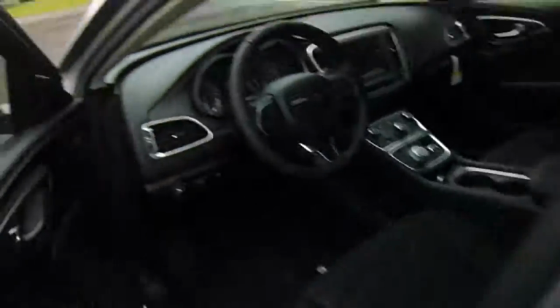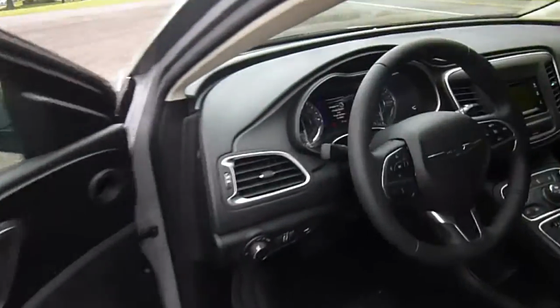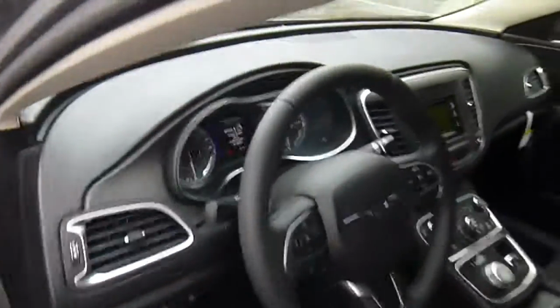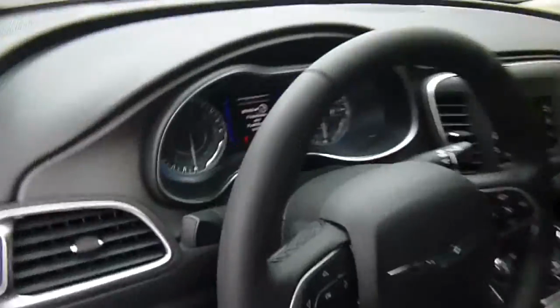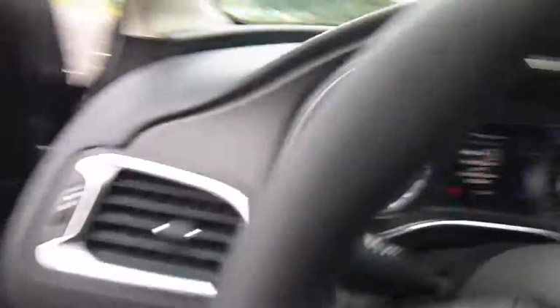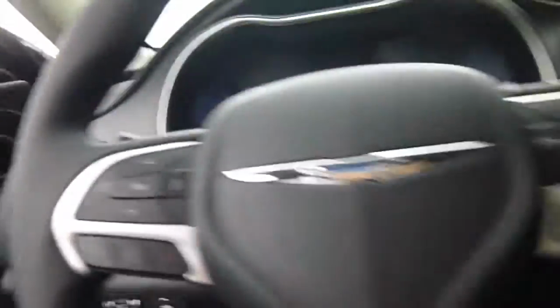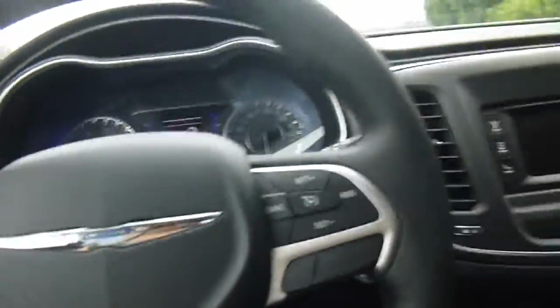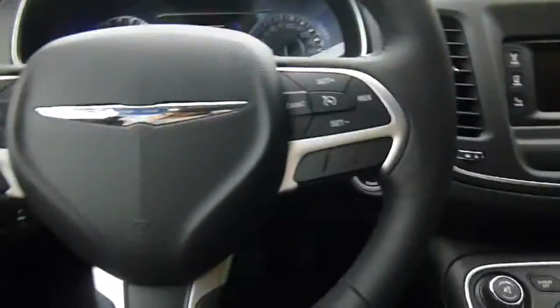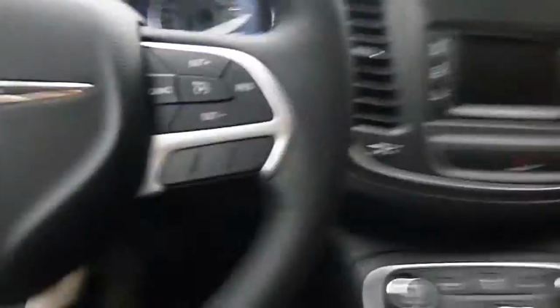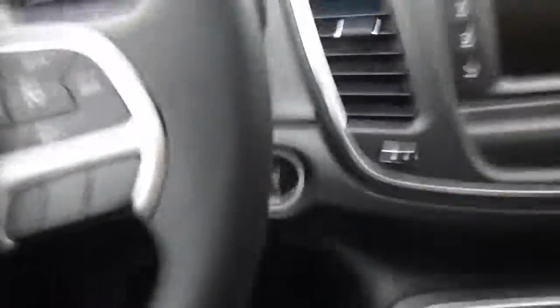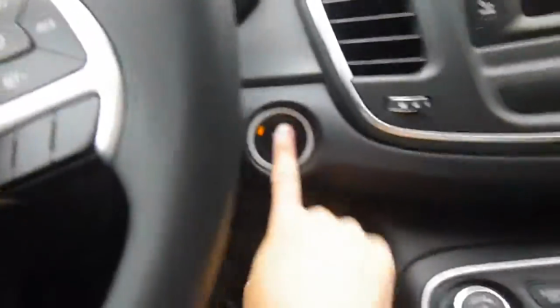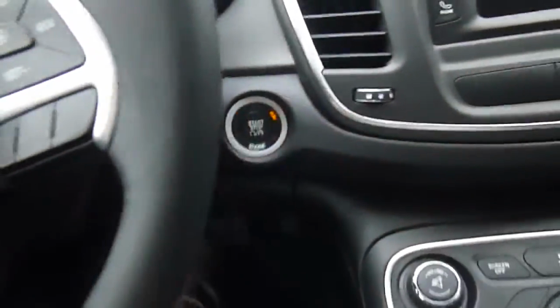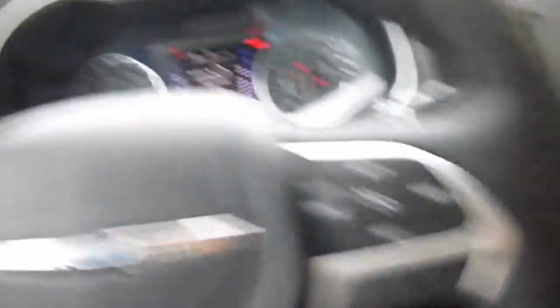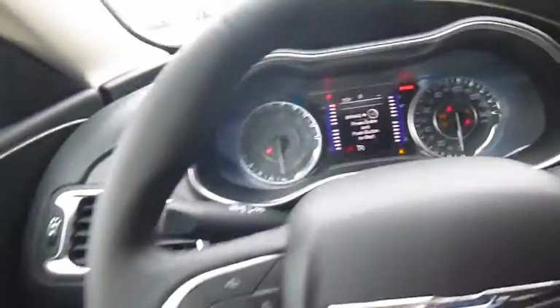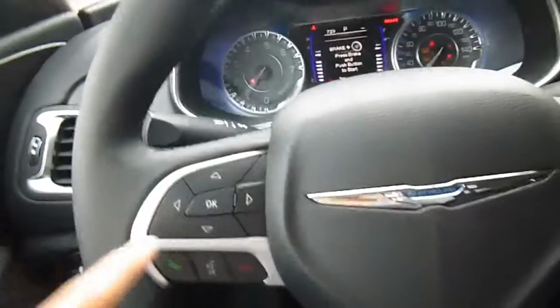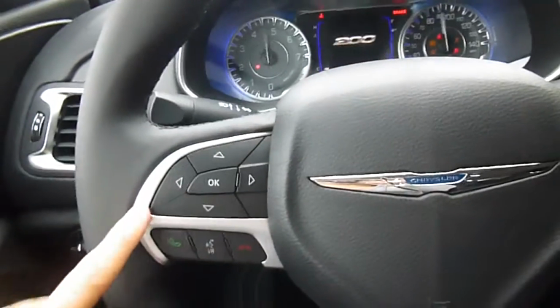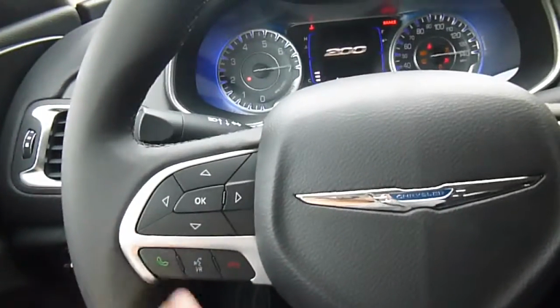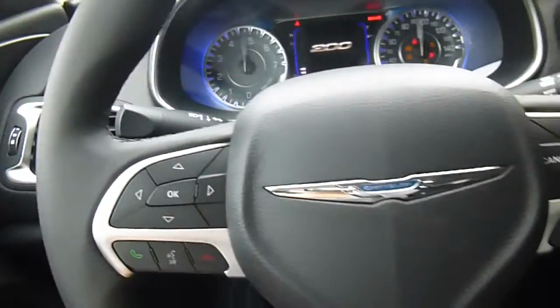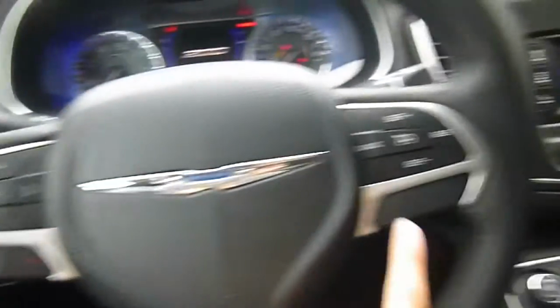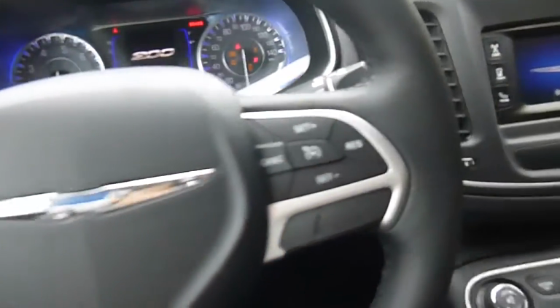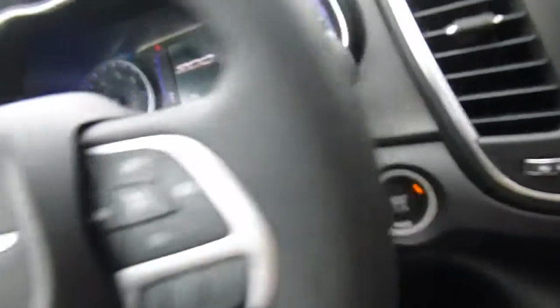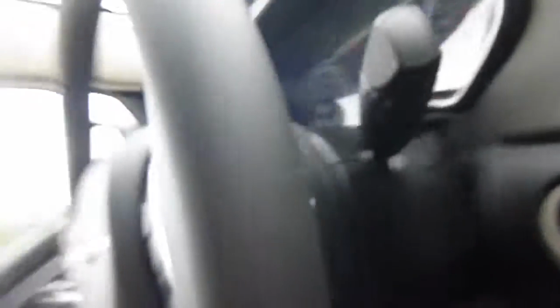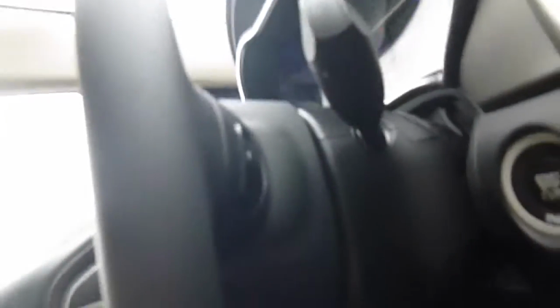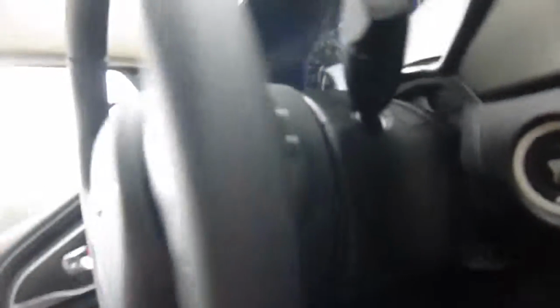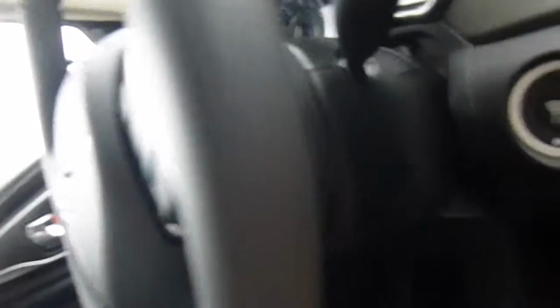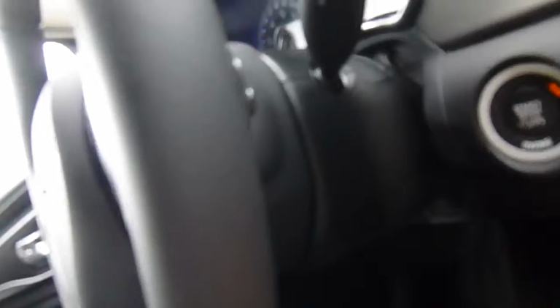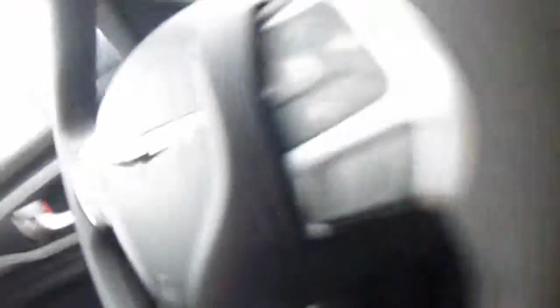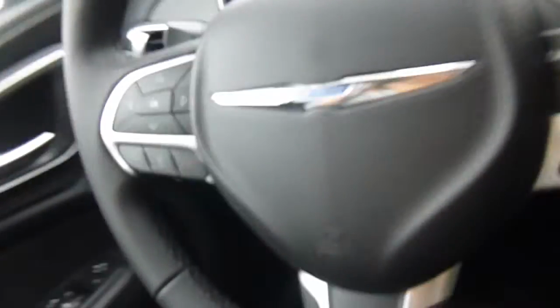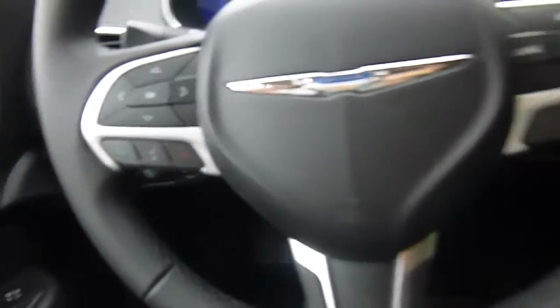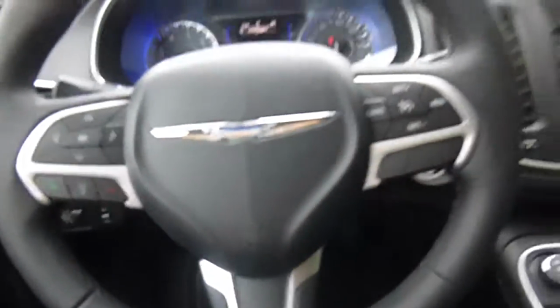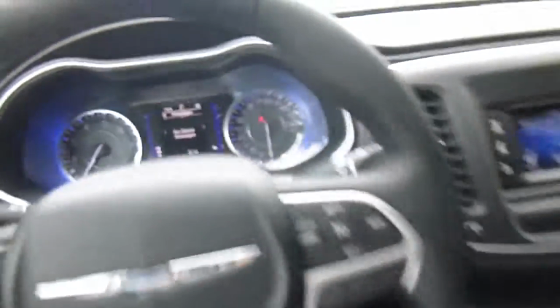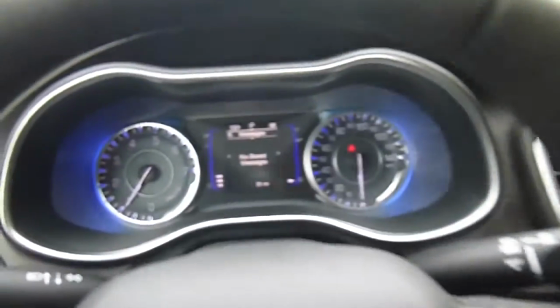Cup holders and storage down the side of the doors for the kids. Over to the front: power windows, power locks, push to start. You've got menu controls, voice recognition, cruise control, and on the back of the steering wheel there are media center controls to change the volume and turn the radio station.